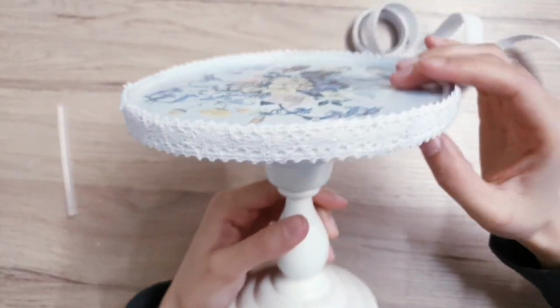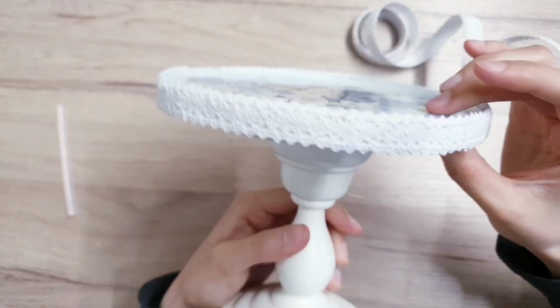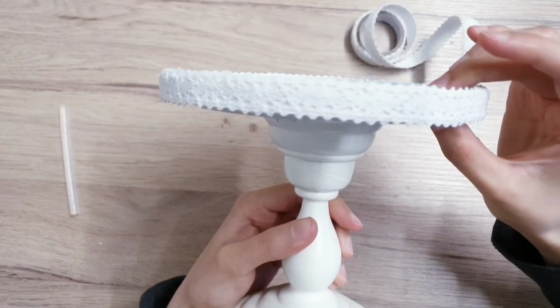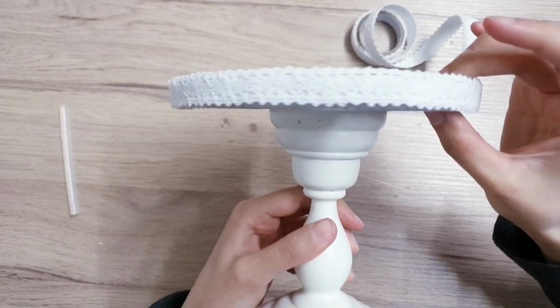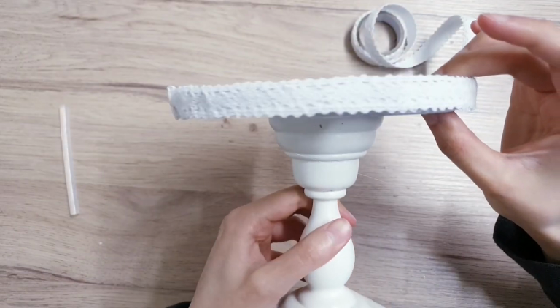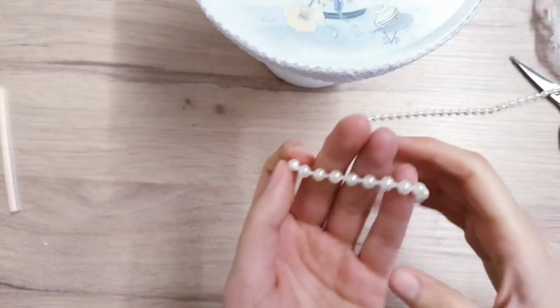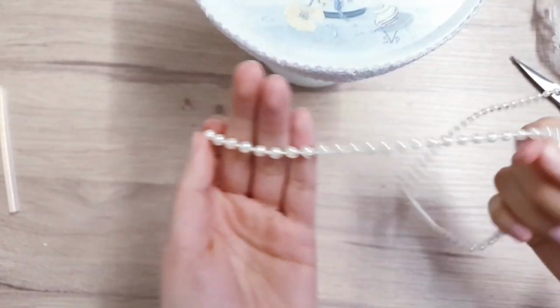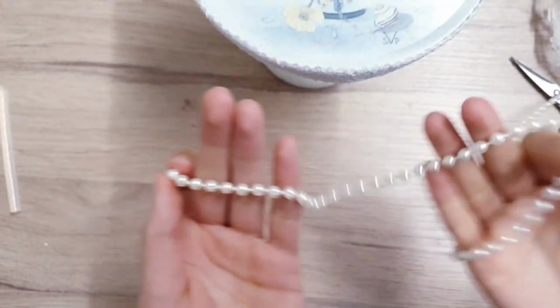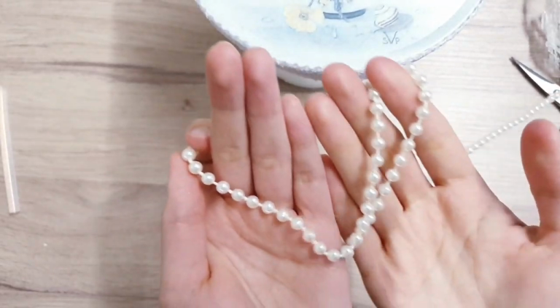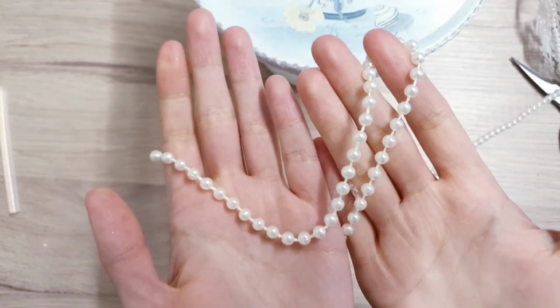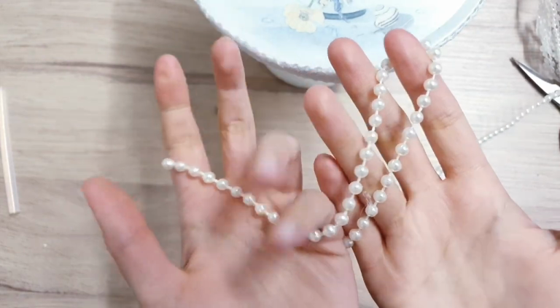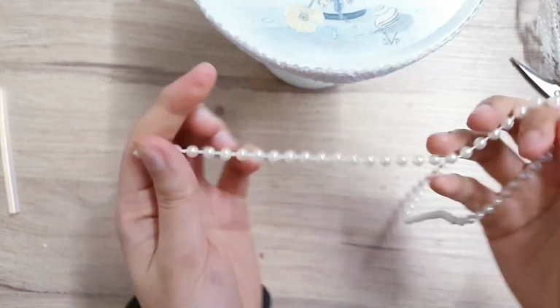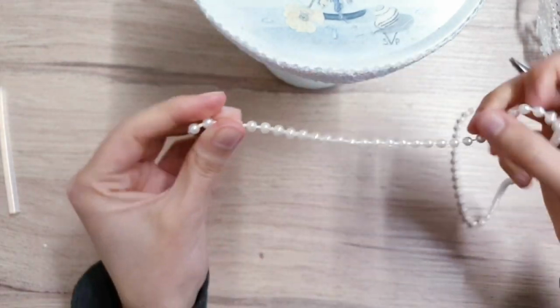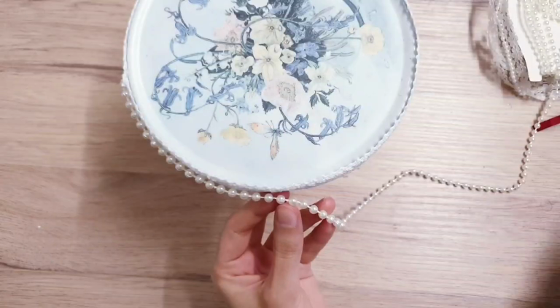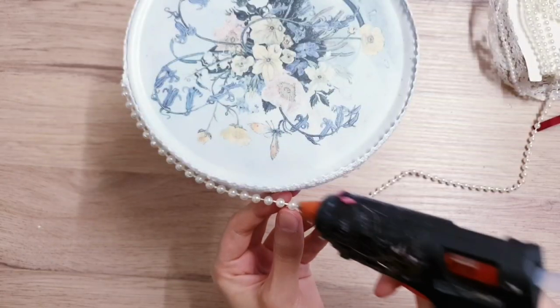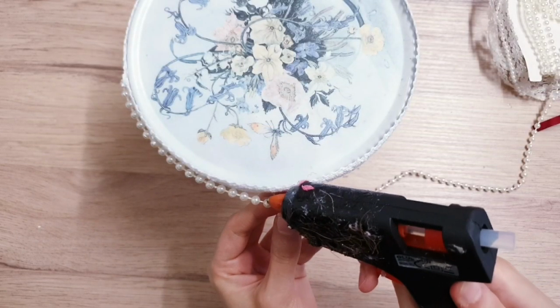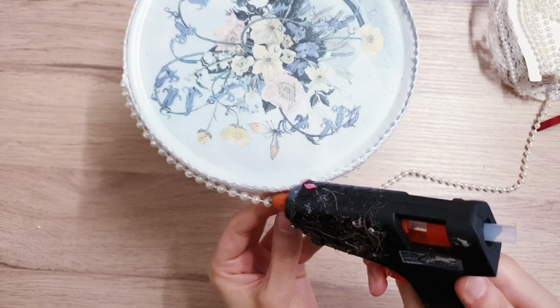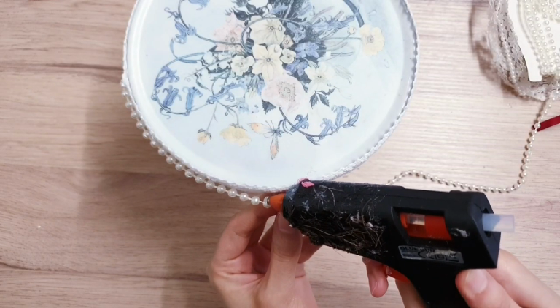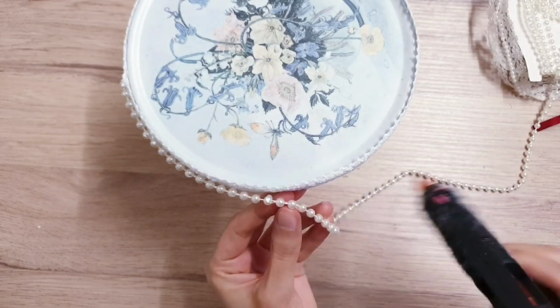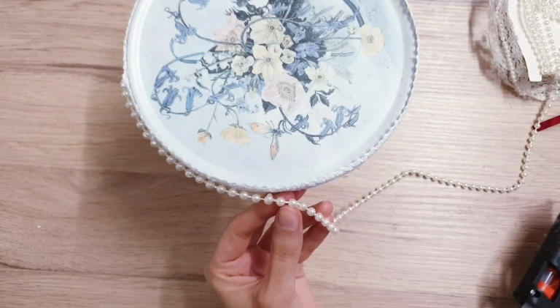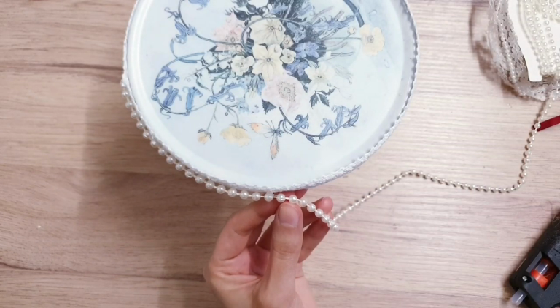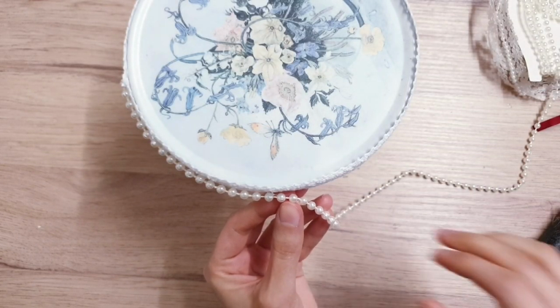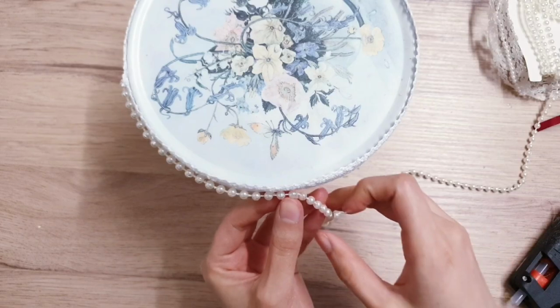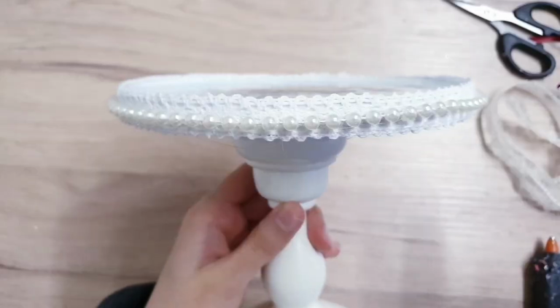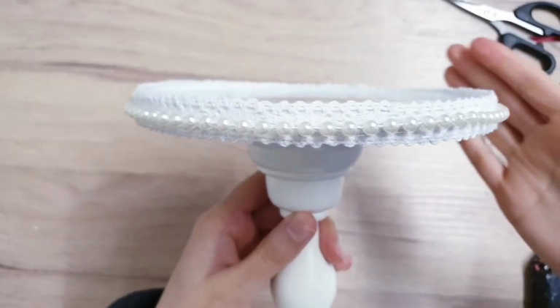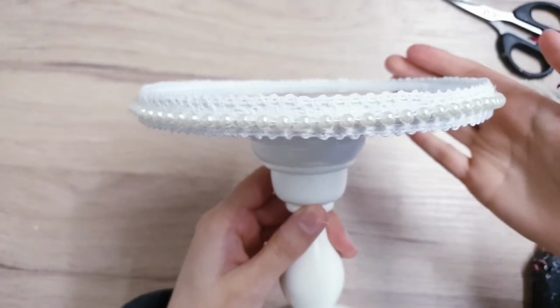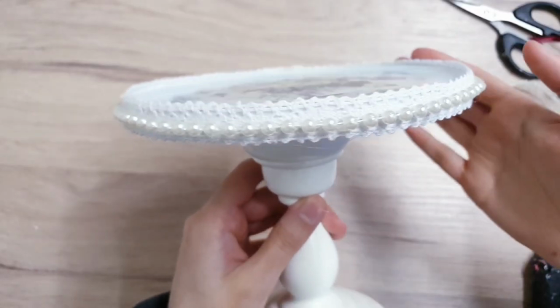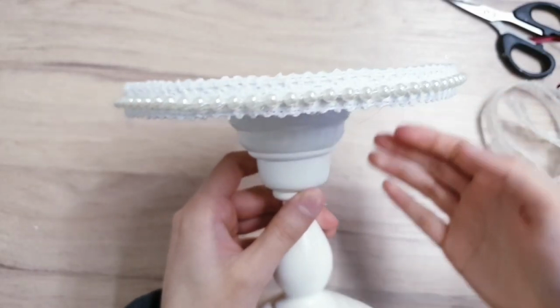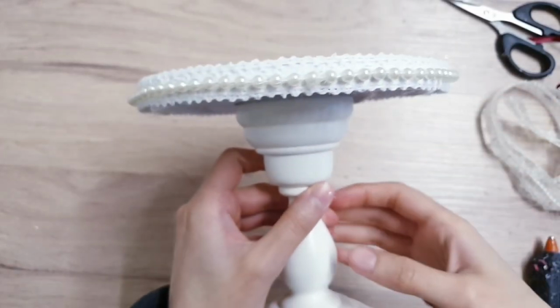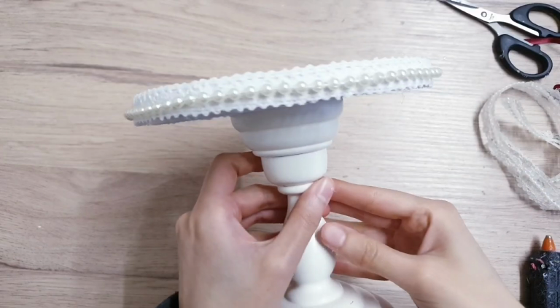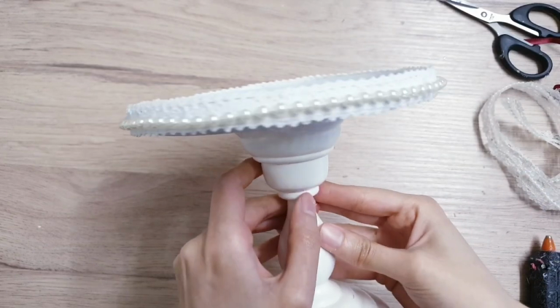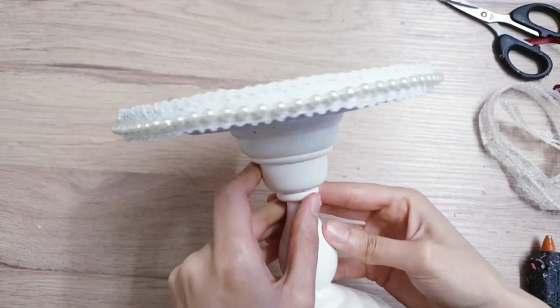Then taking this pearl garland — I got this from Poundland — I'm just going to stick it in the middle of the washi tape or the lace, and I'm doing that with some hot glue.